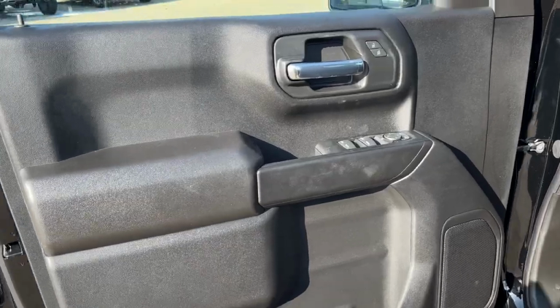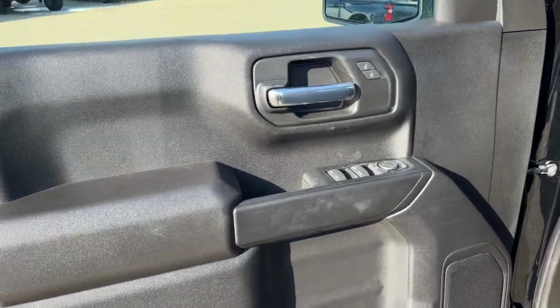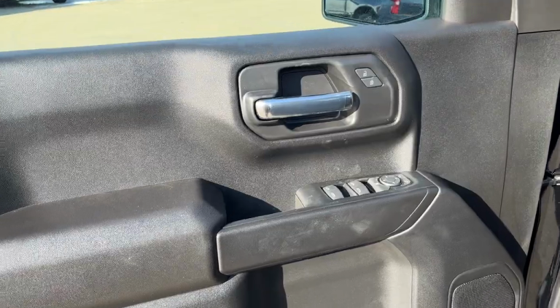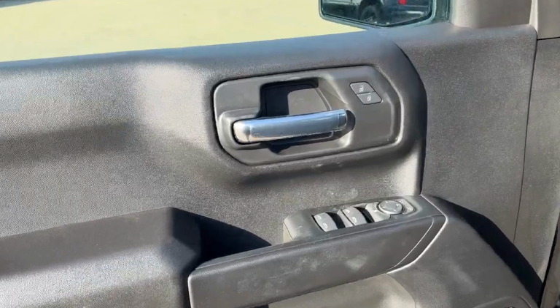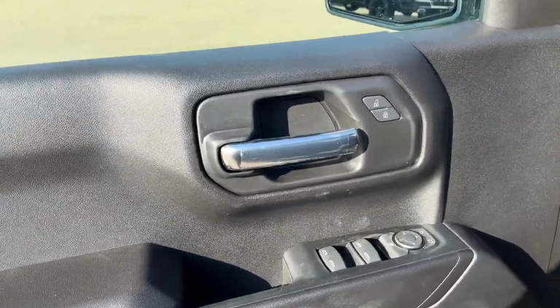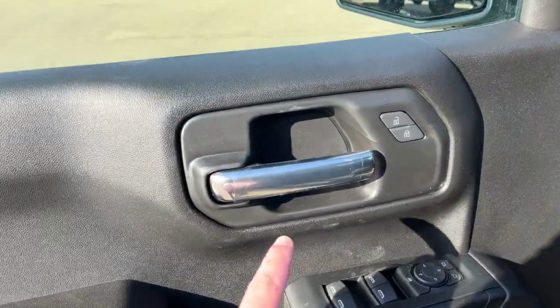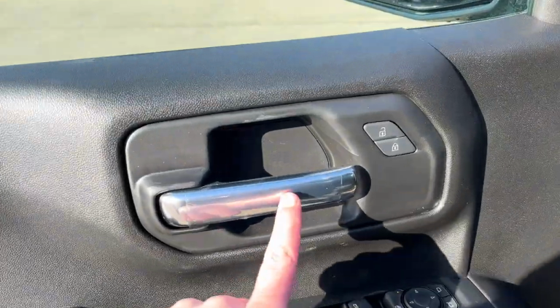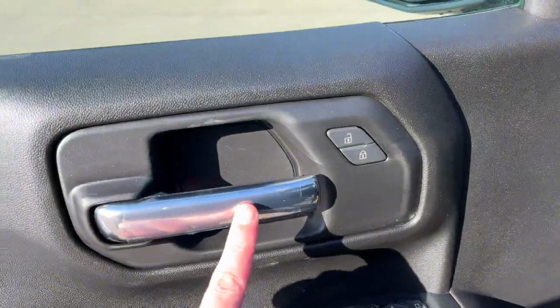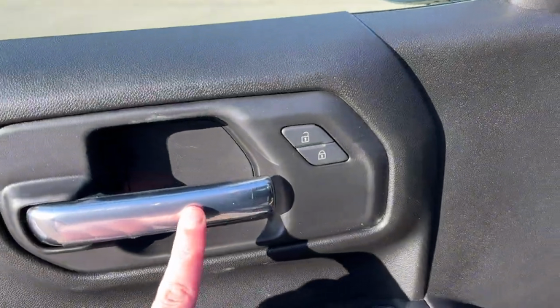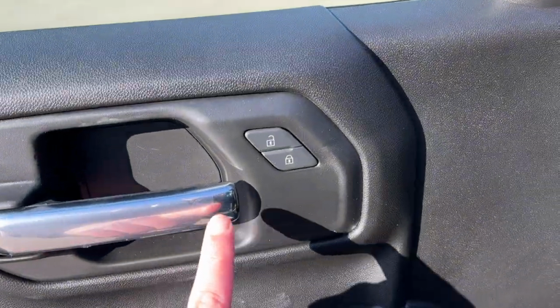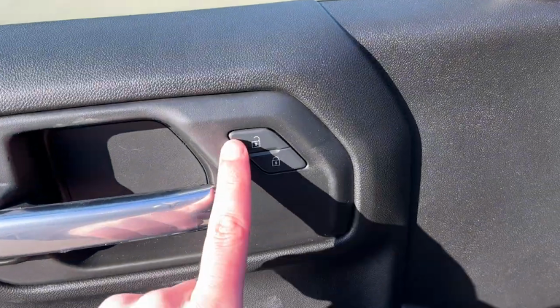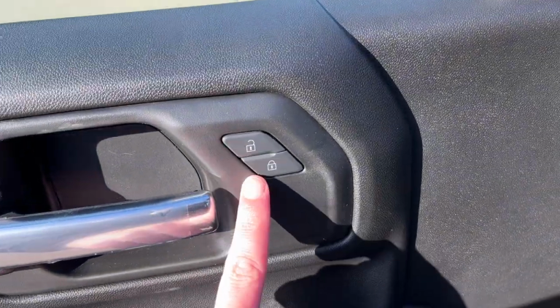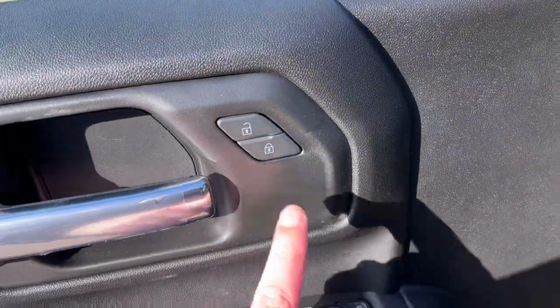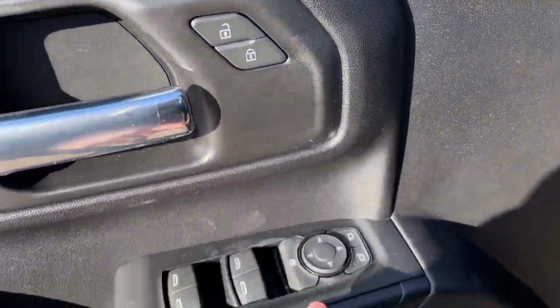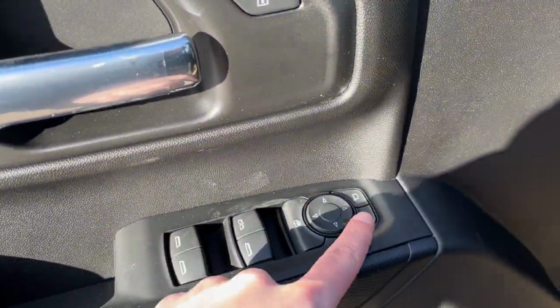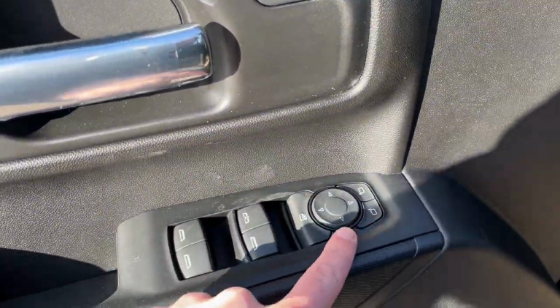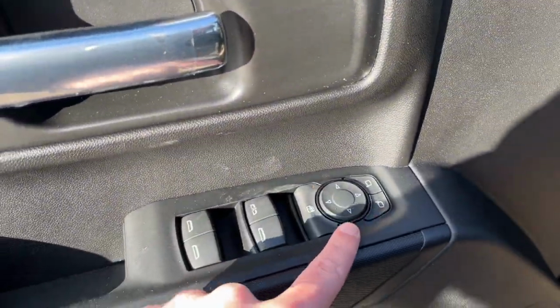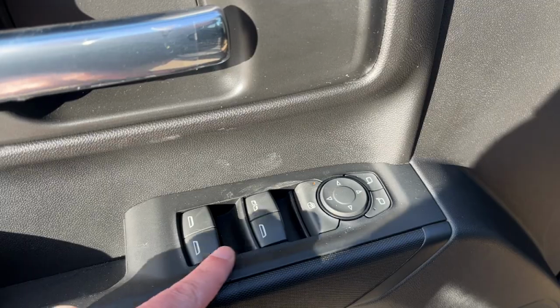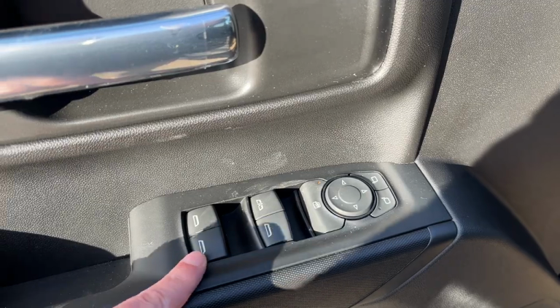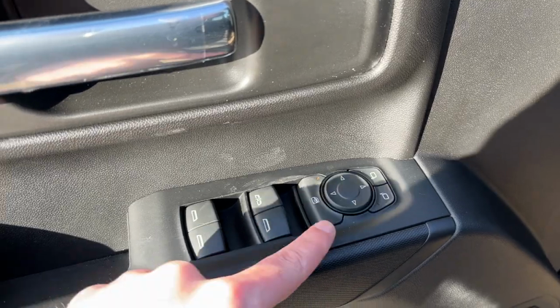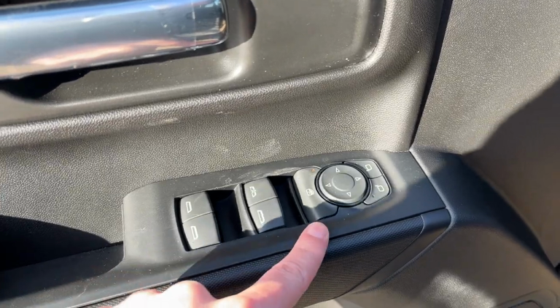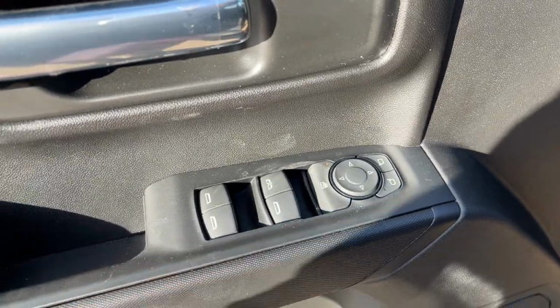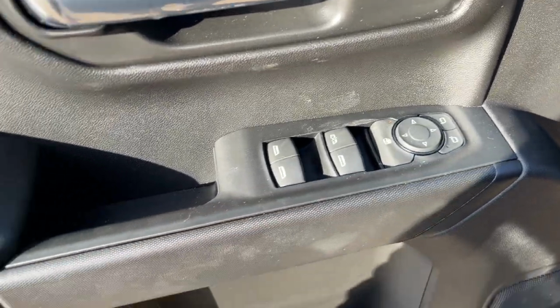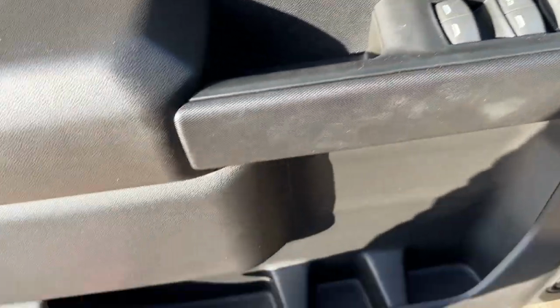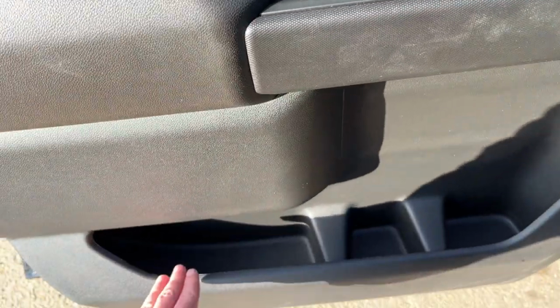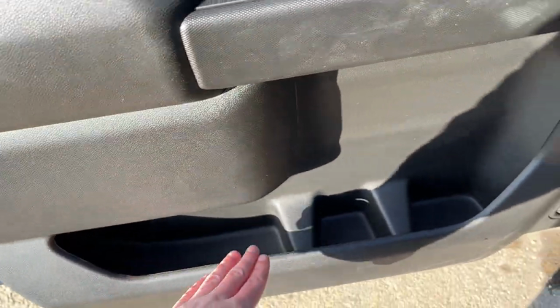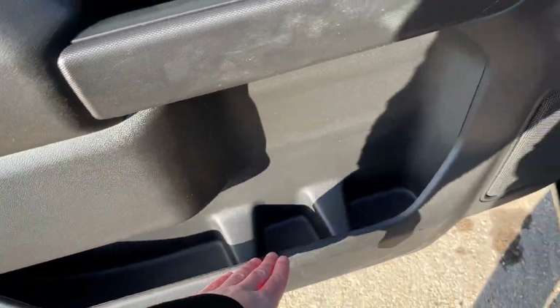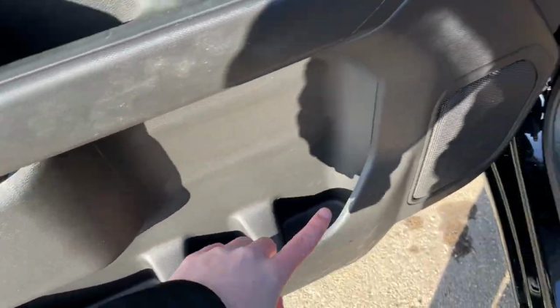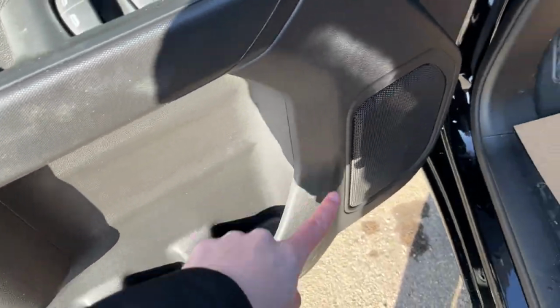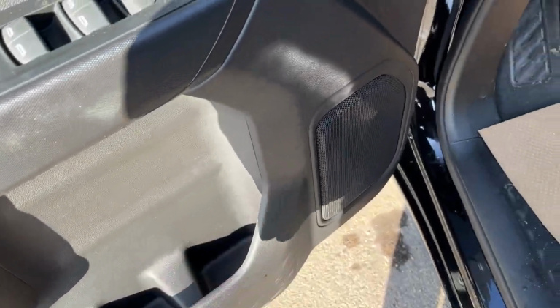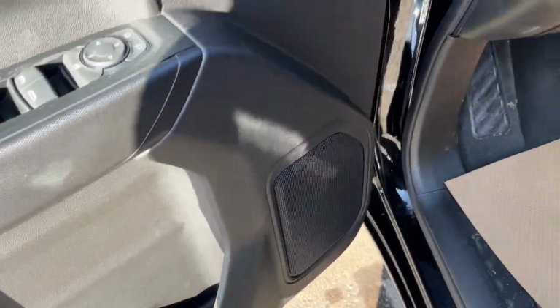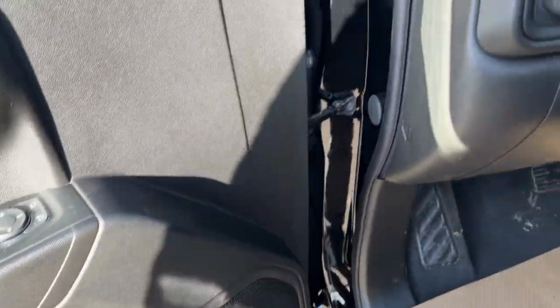Starting off in the front of the vehicle we have a chrome finish door handle, power locks, power mirrors, power windows, and a rear window lock. There is also storage with a speaker in the bottom of the door.